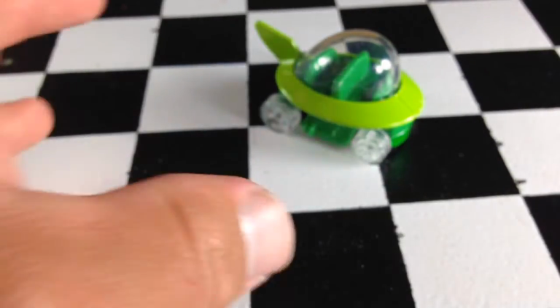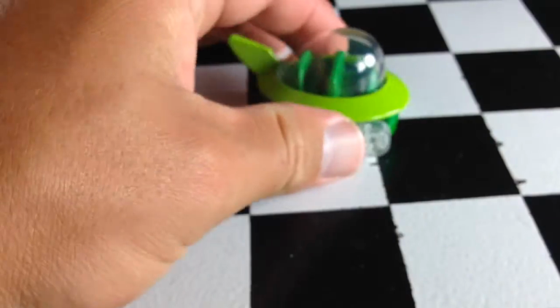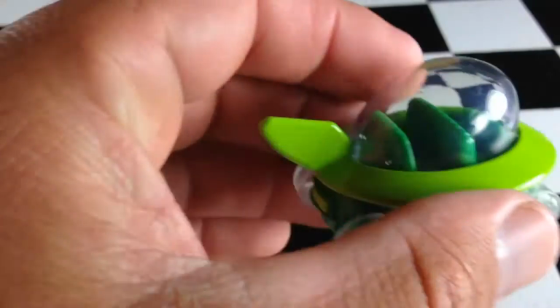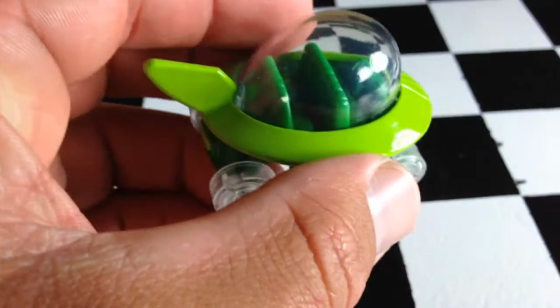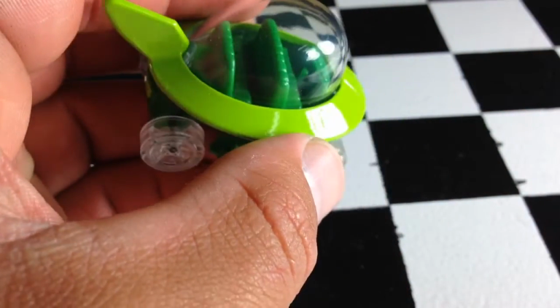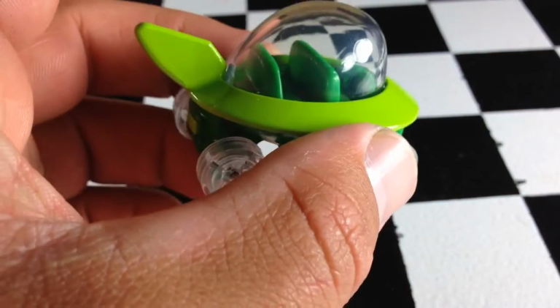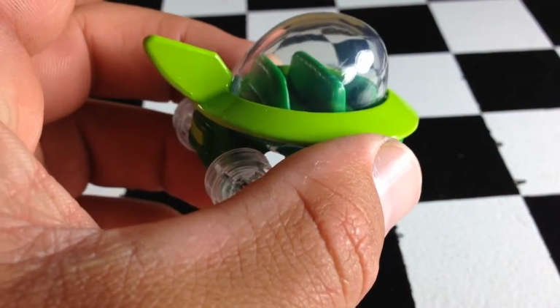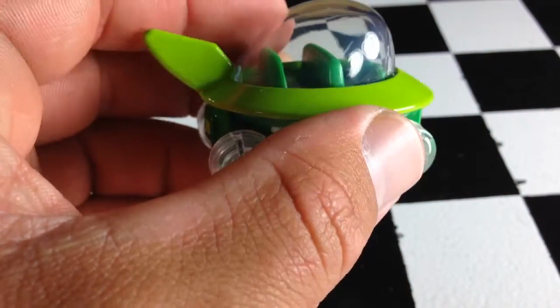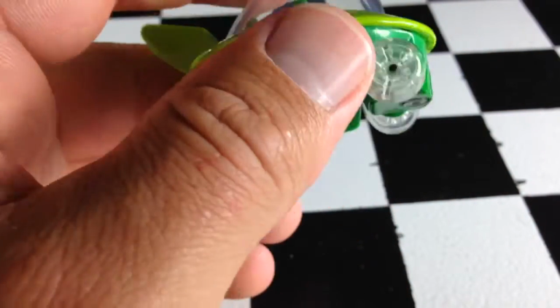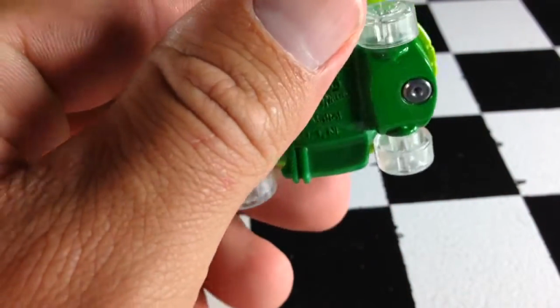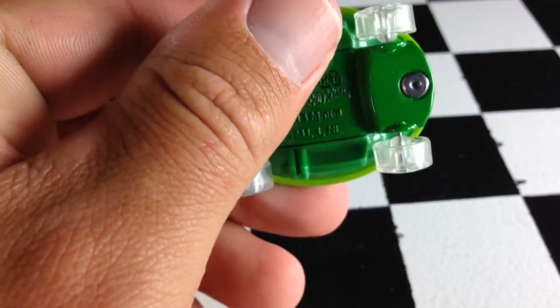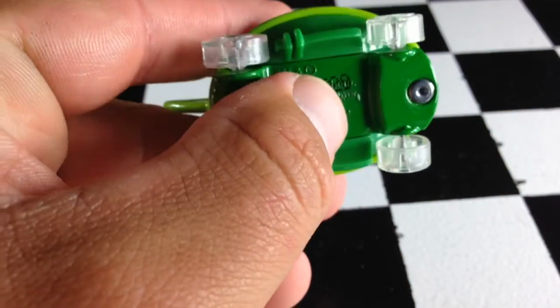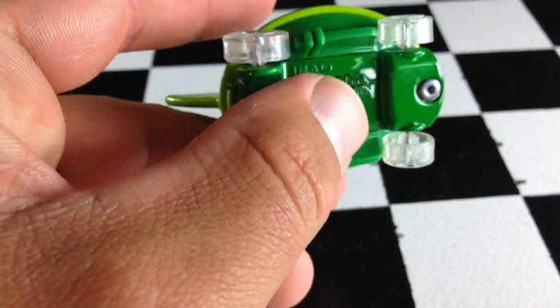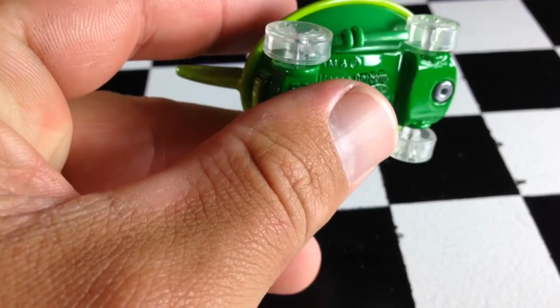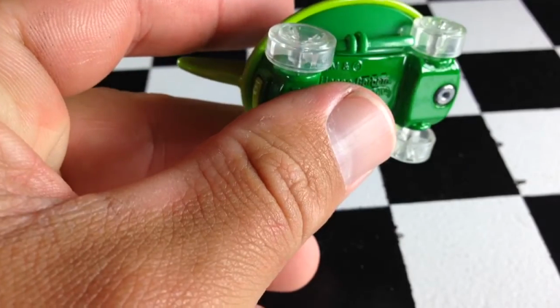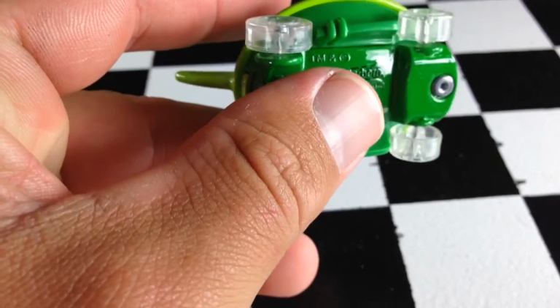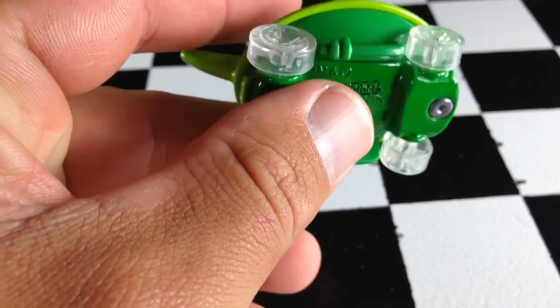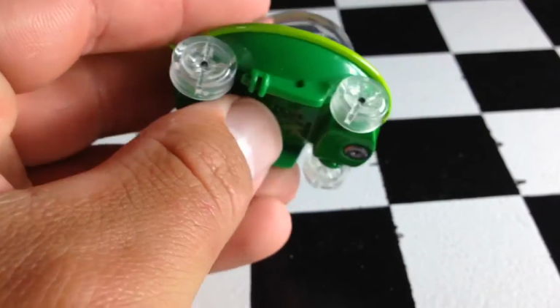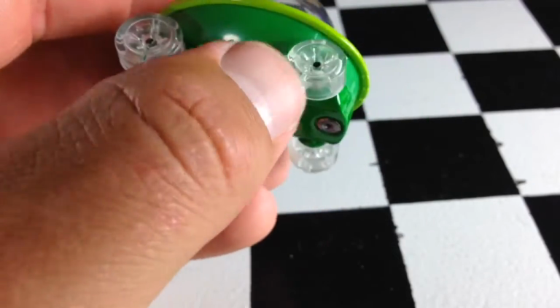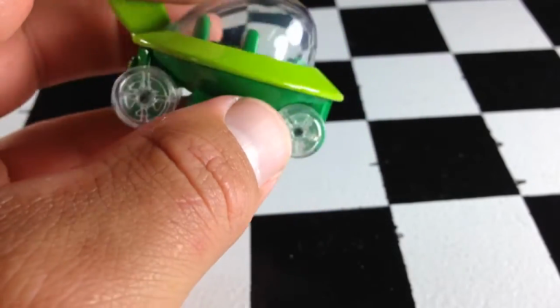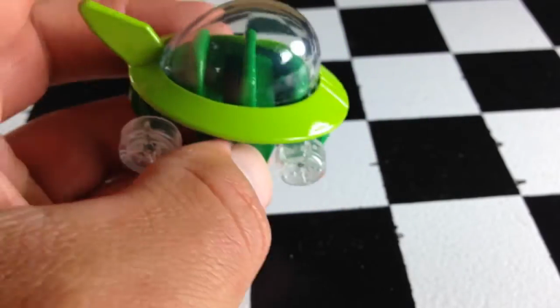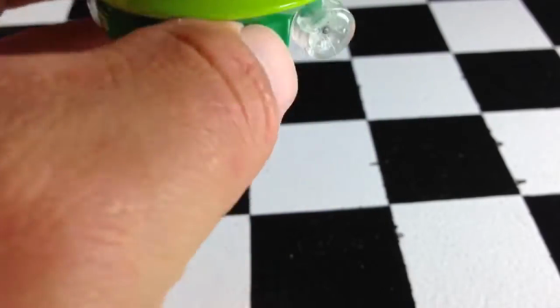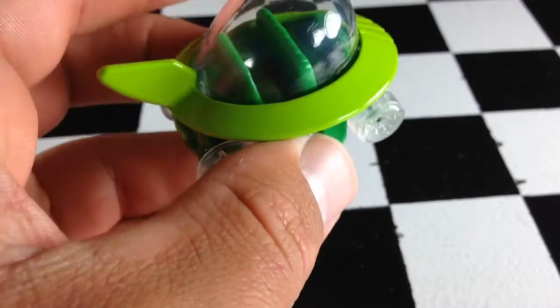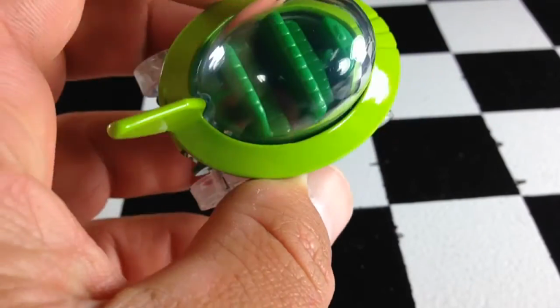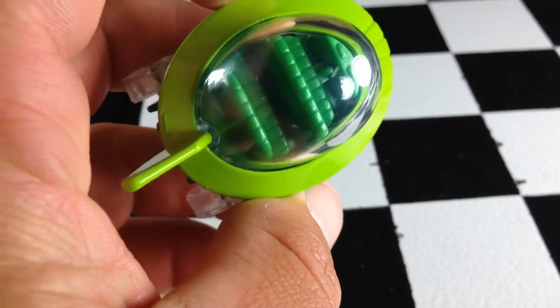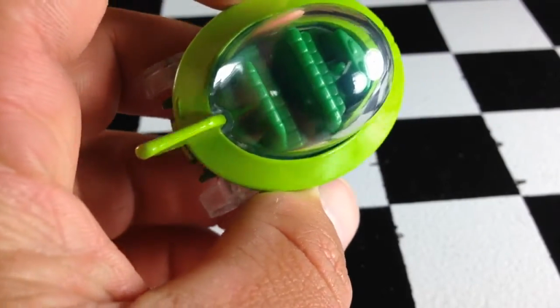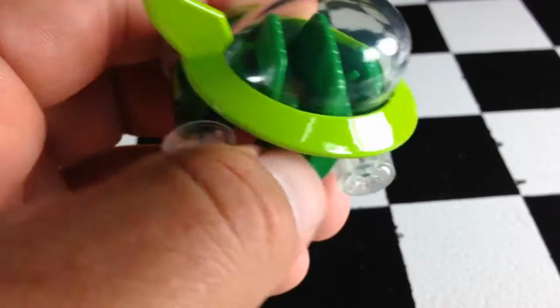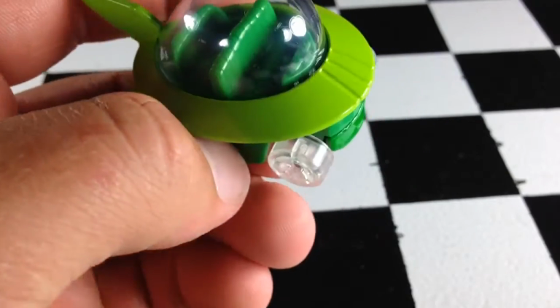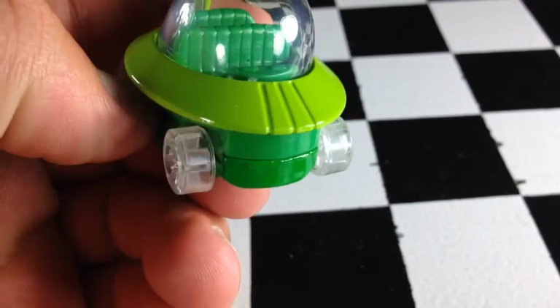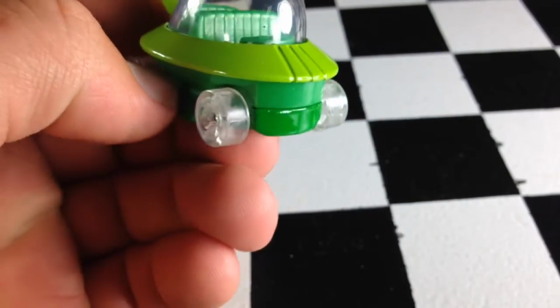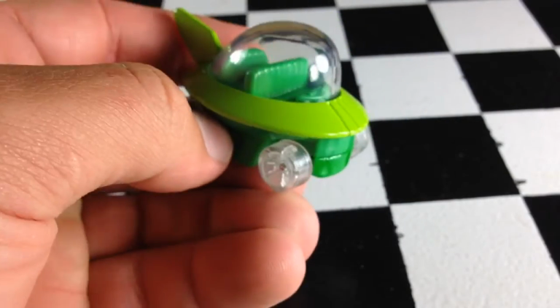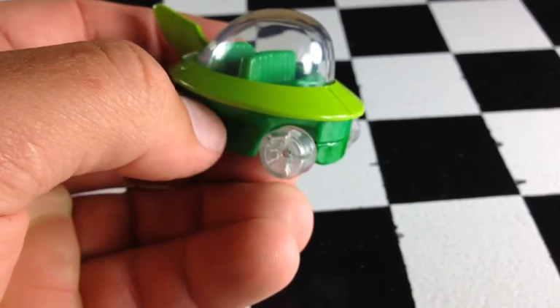Let's take a look at this guy. The light green part is metal. The dark green part on the base is metal. Everything else is plastic. It's got clear wheels, a clear bubble — a nice representation of the Jetsons car.